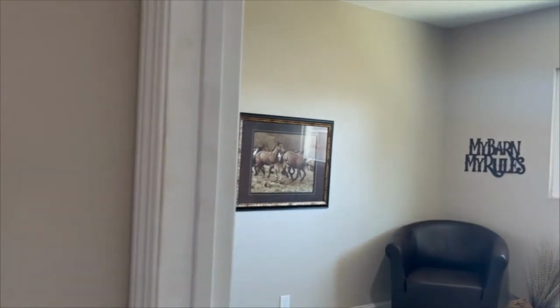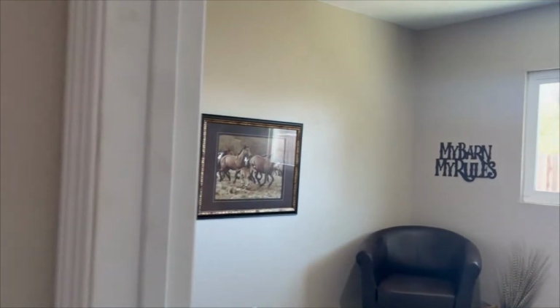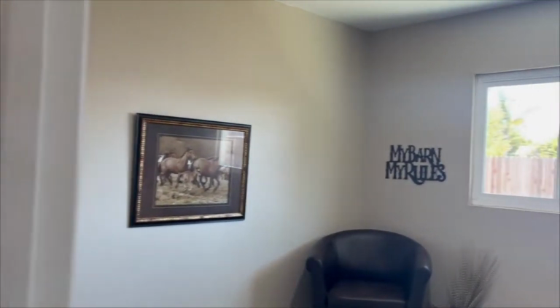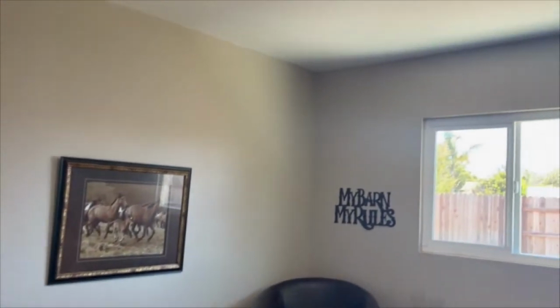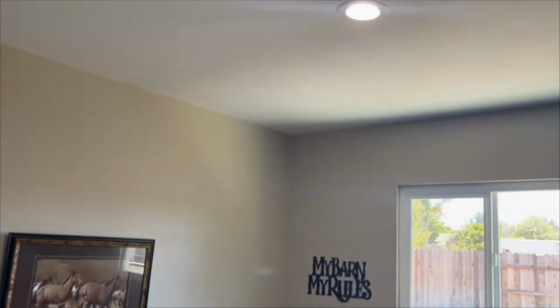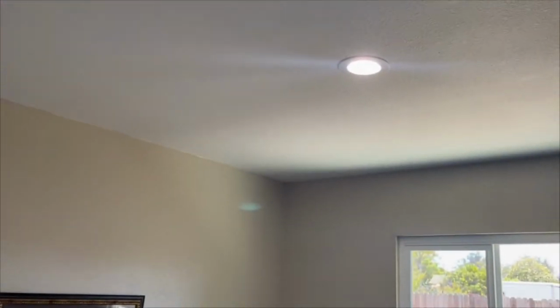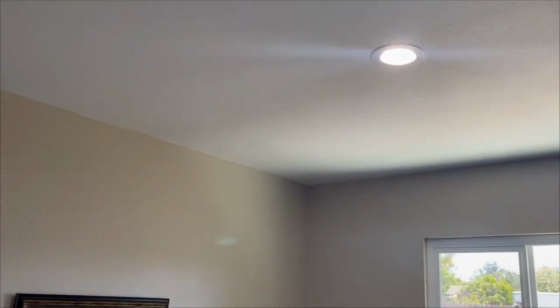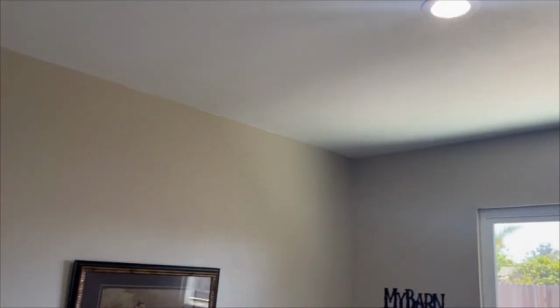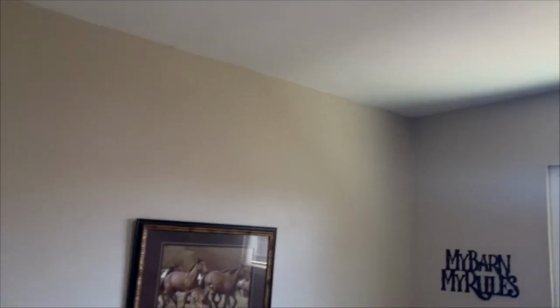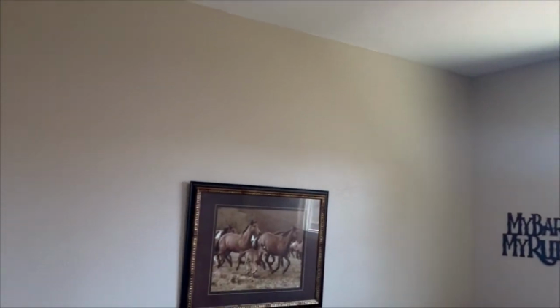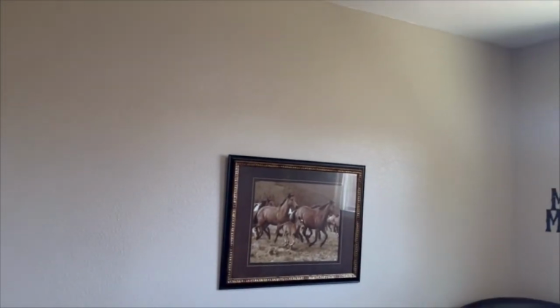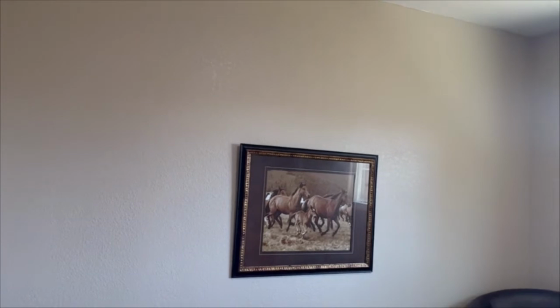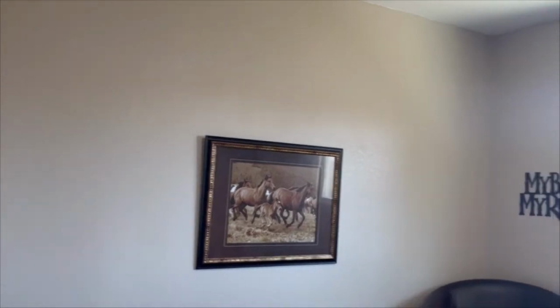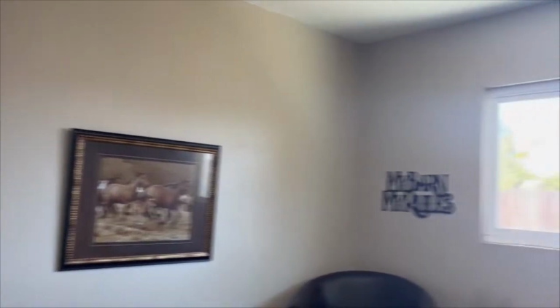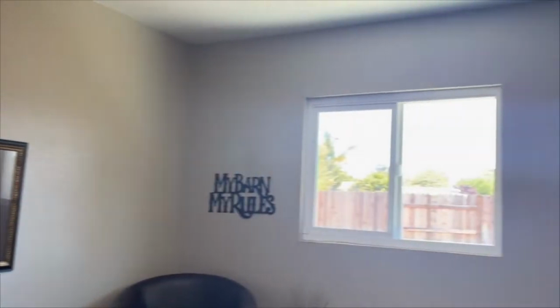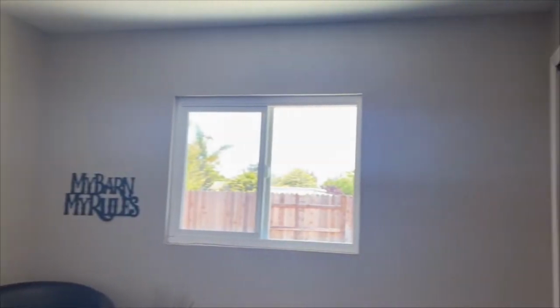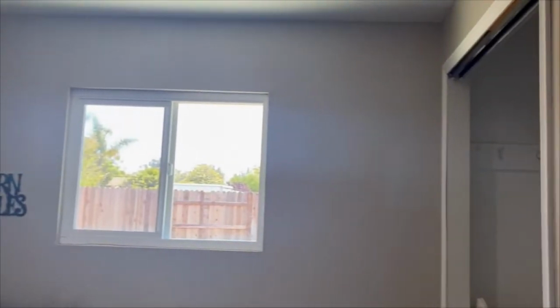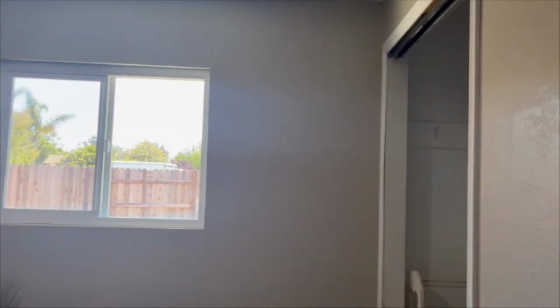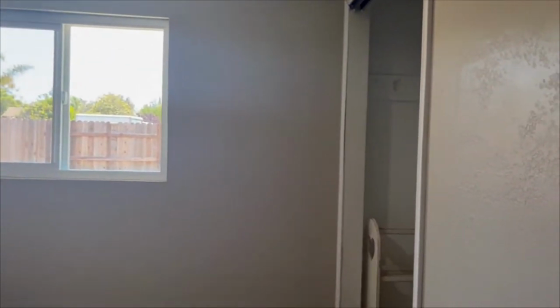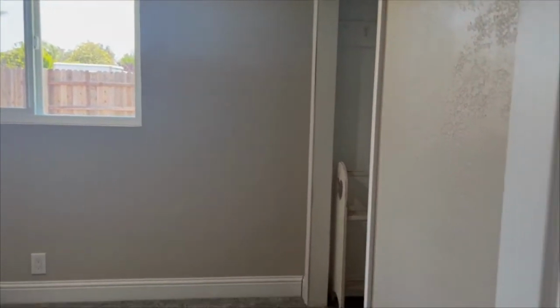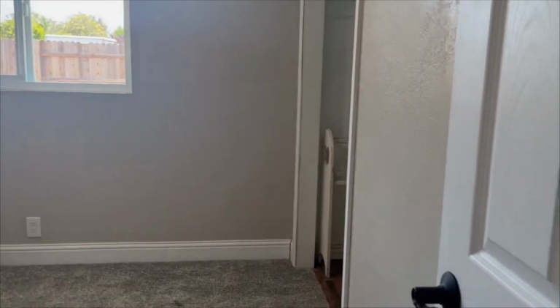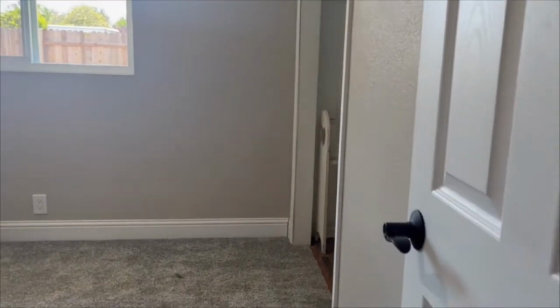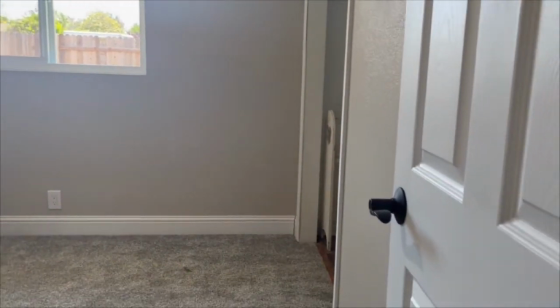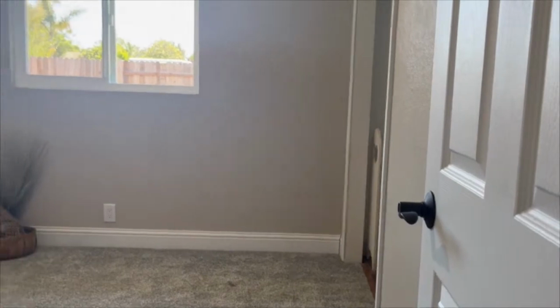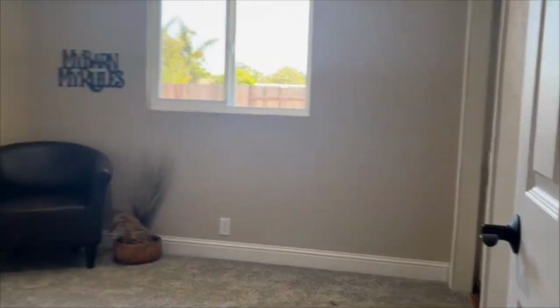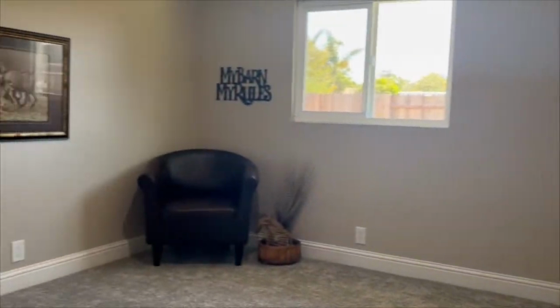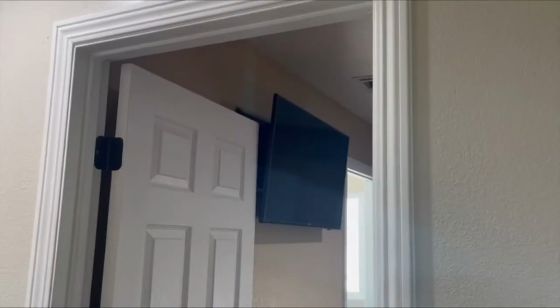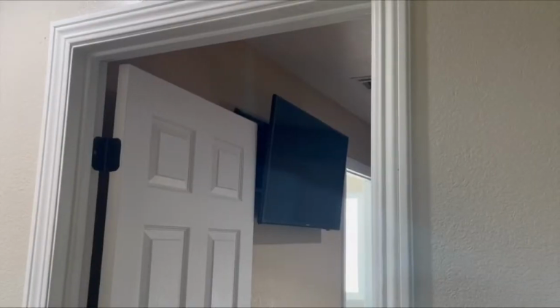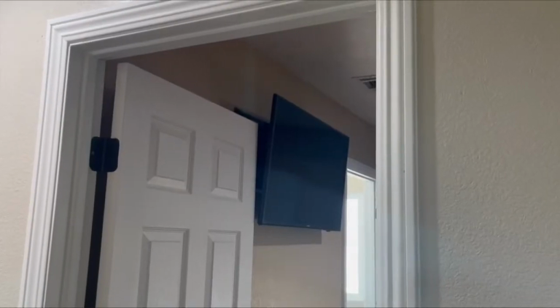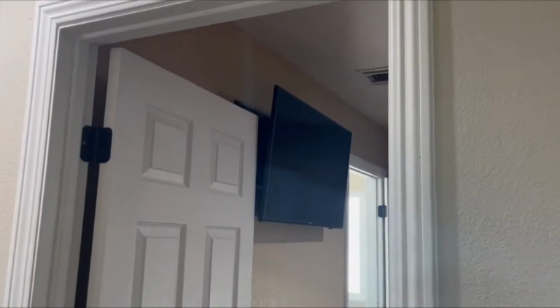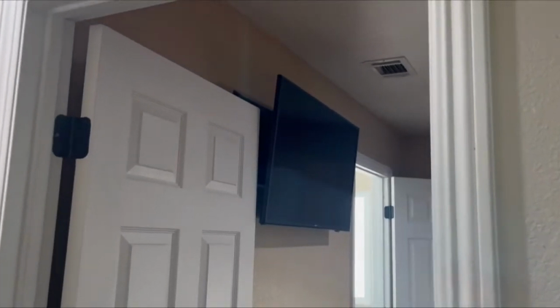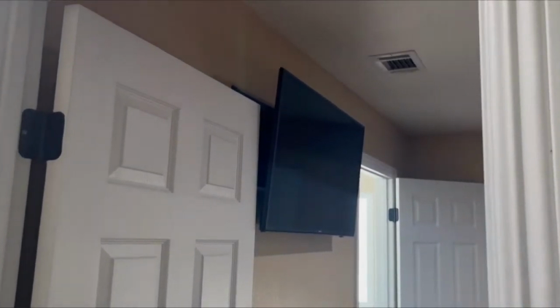Into bedroom number two. The lights are set up to be LED and can actually be adjusted into different levels of light intensity. Every attention to detail happens with this home.